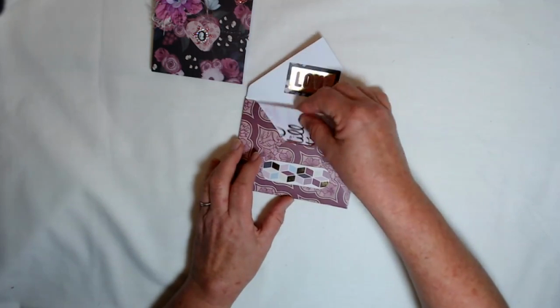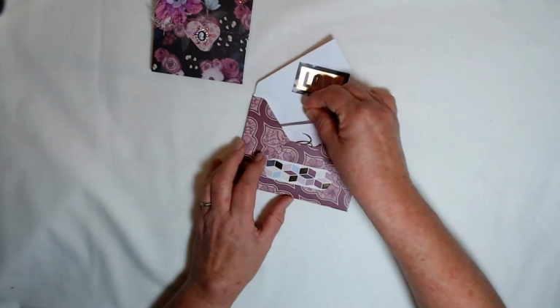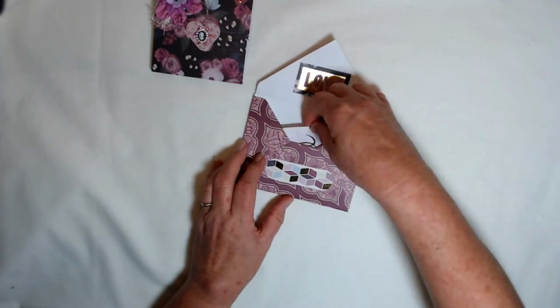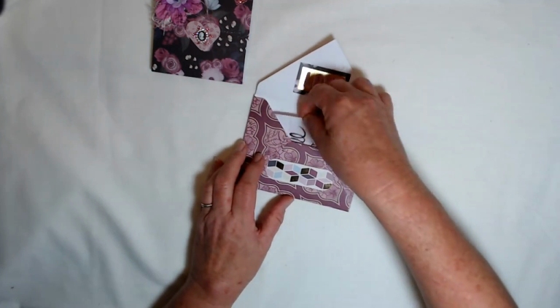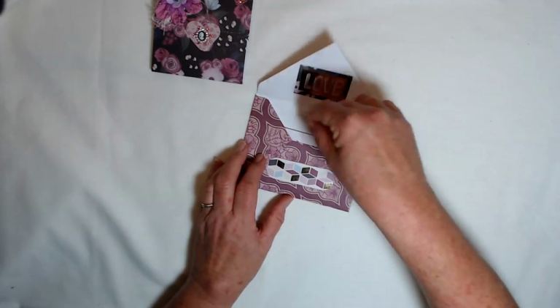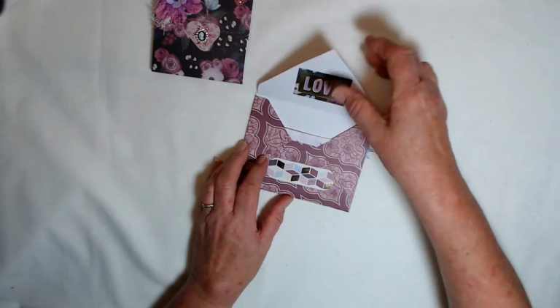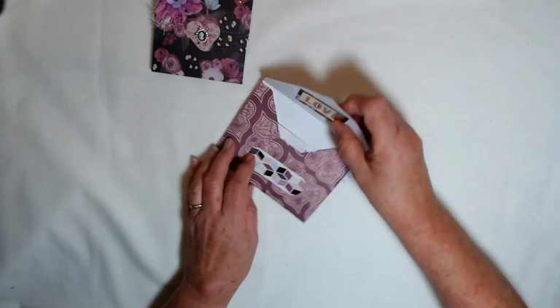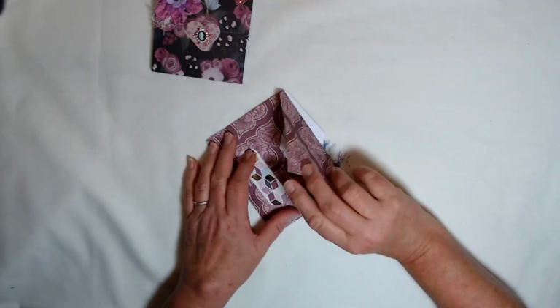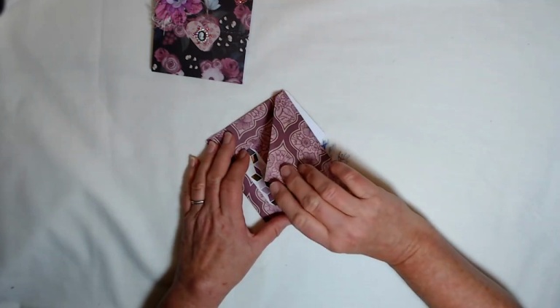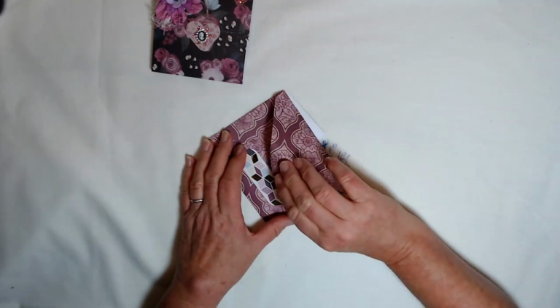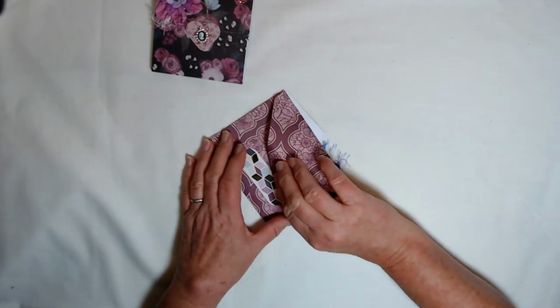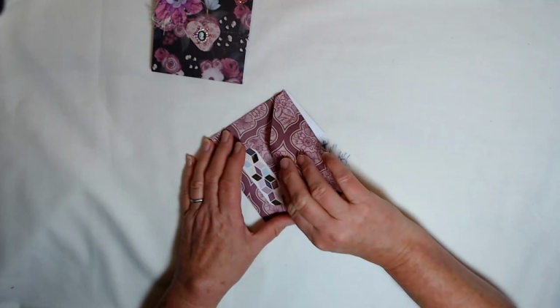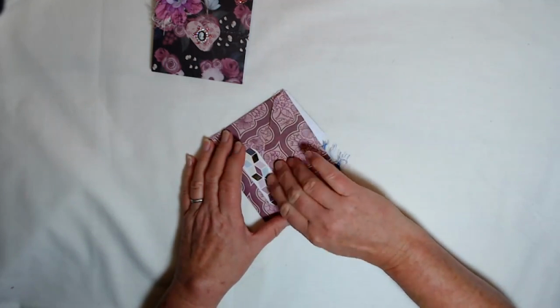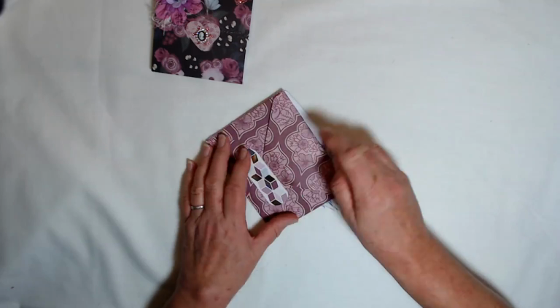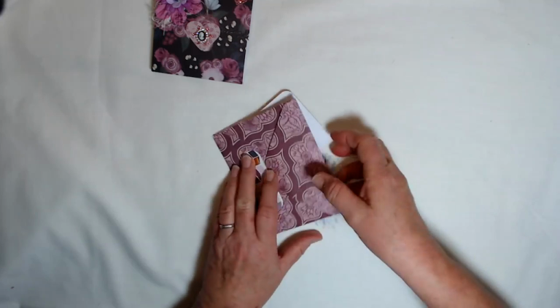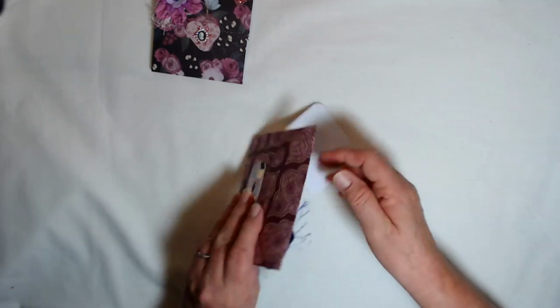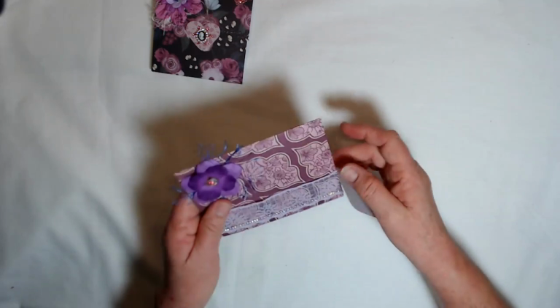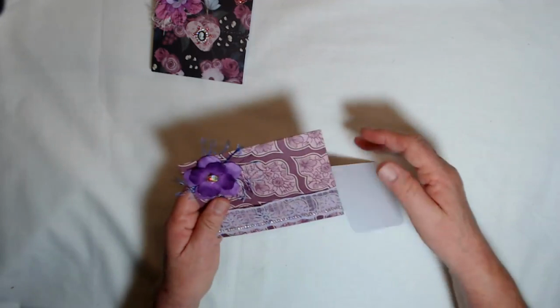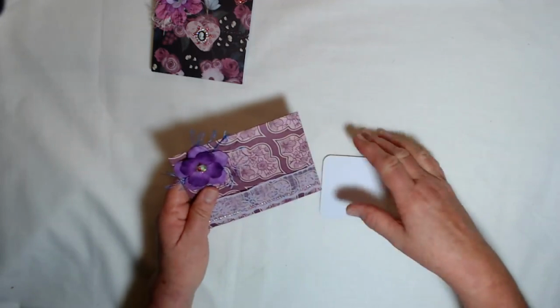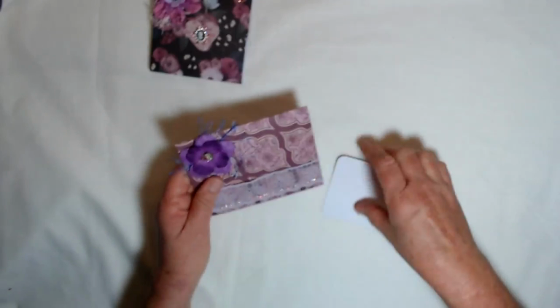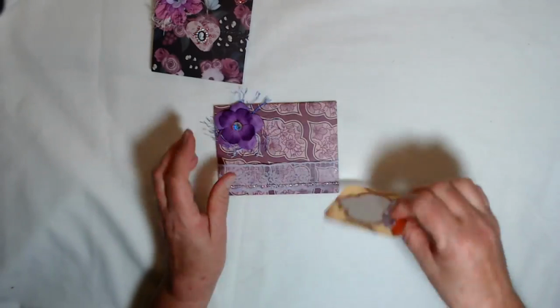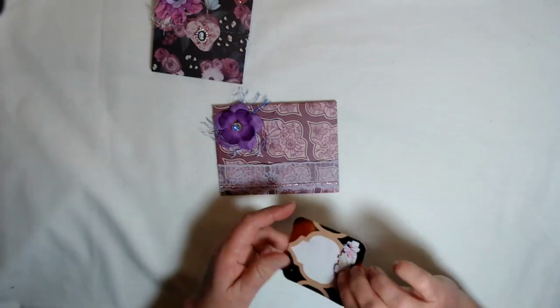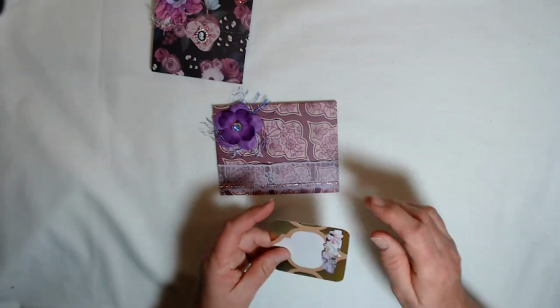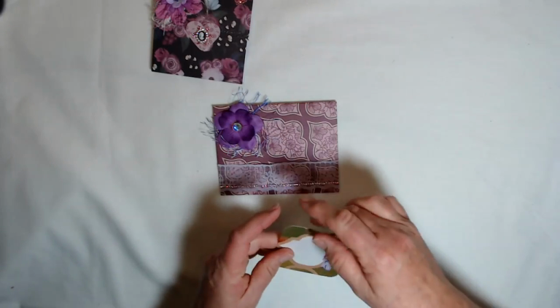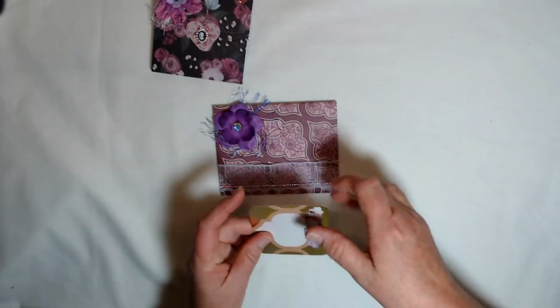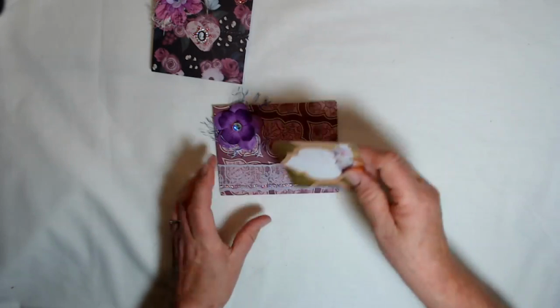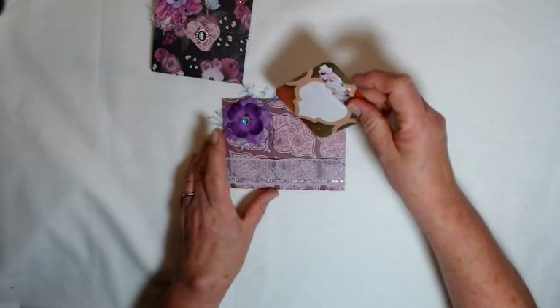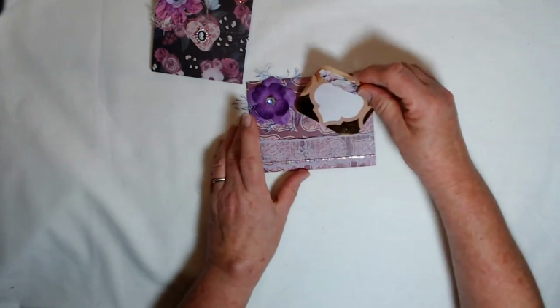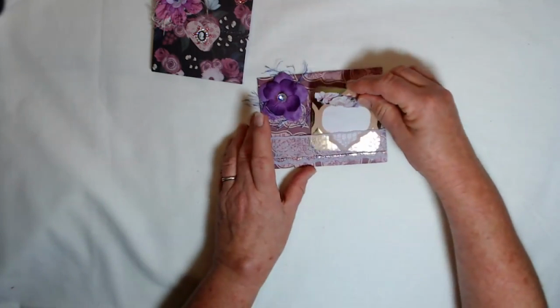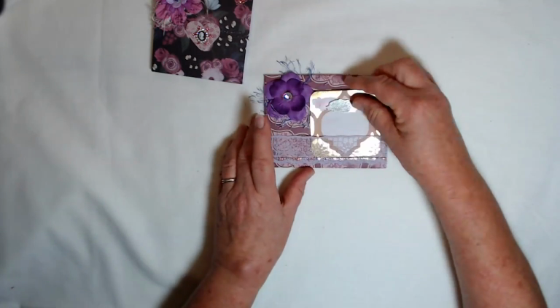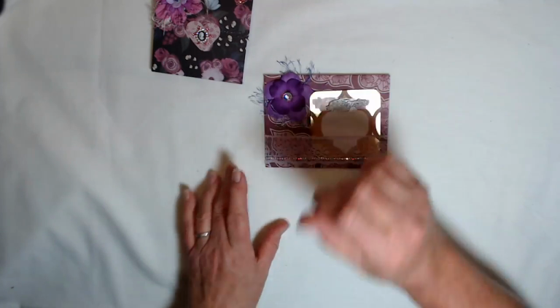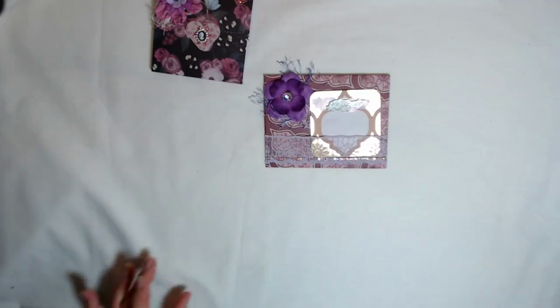This will be available in my Etsy shop. I appreciate you watching. Have a wonderful day. Bye-bye.